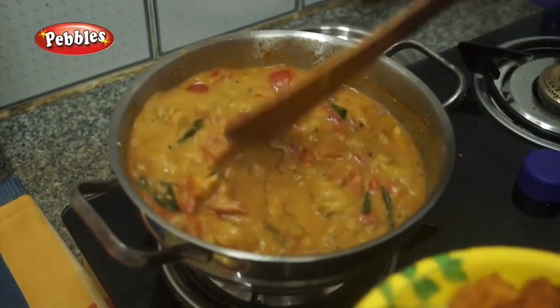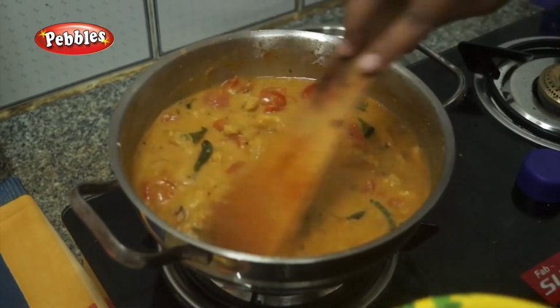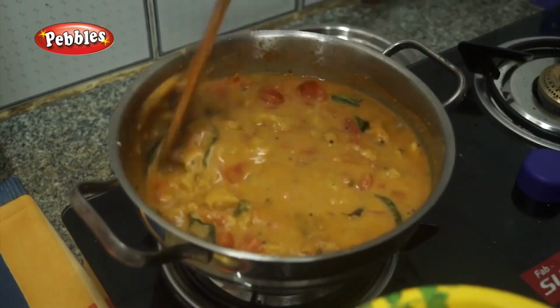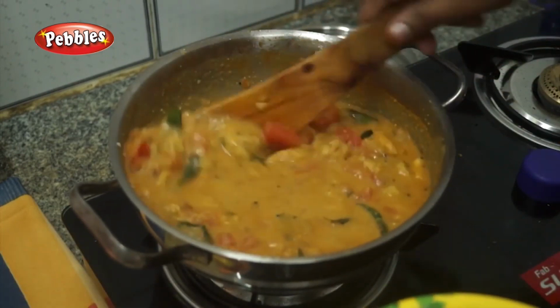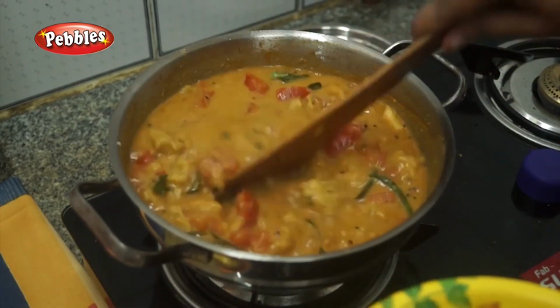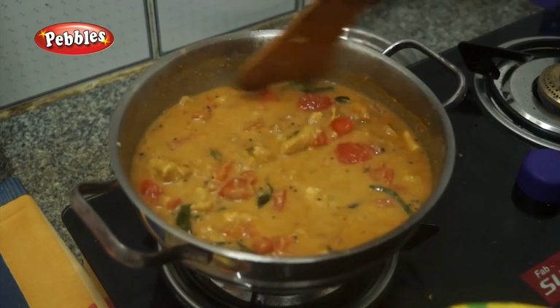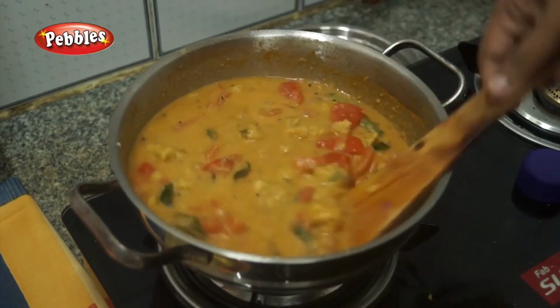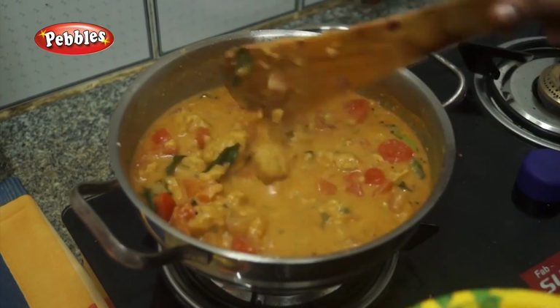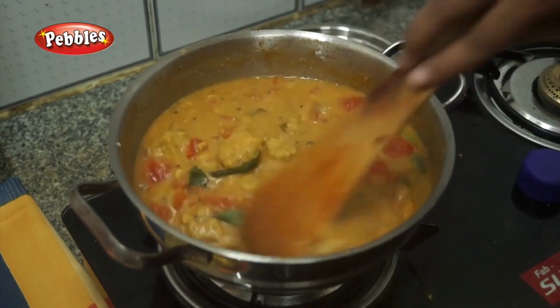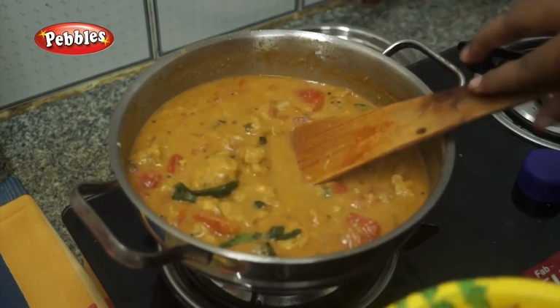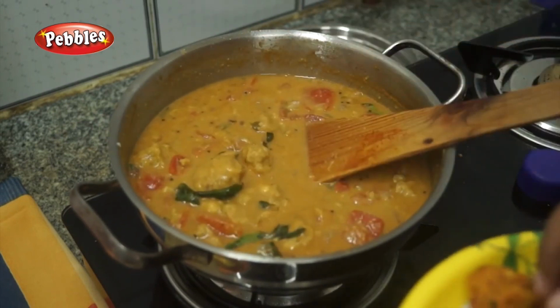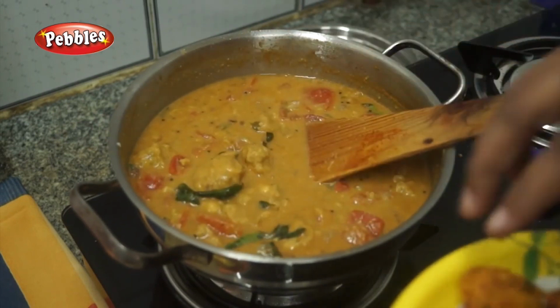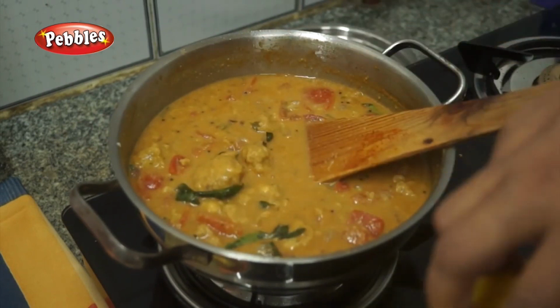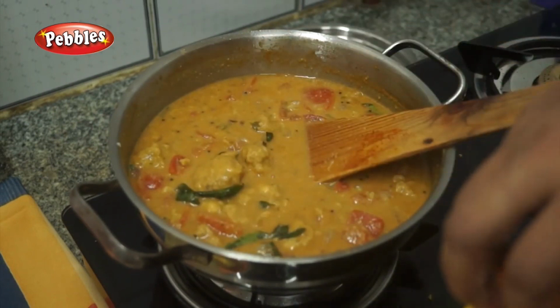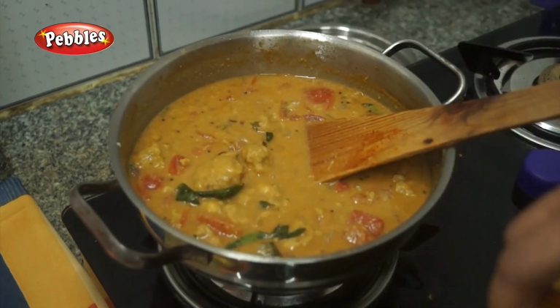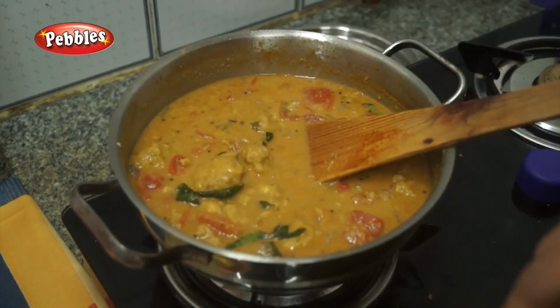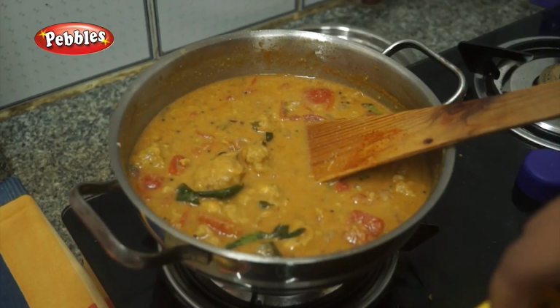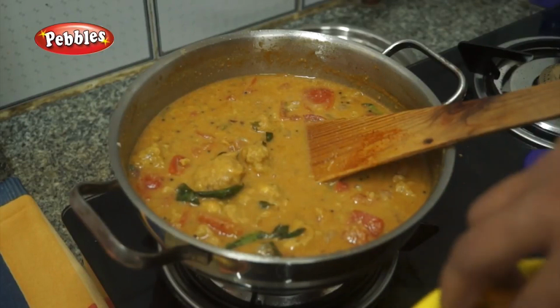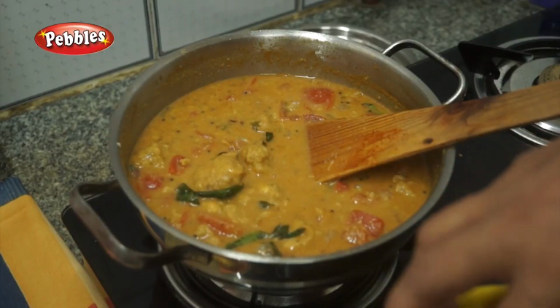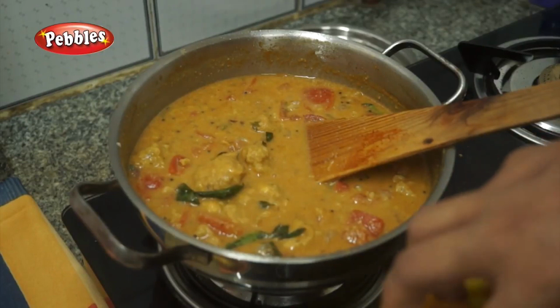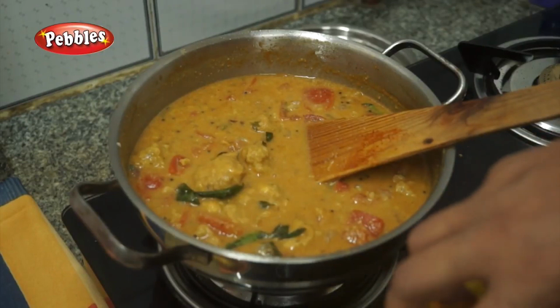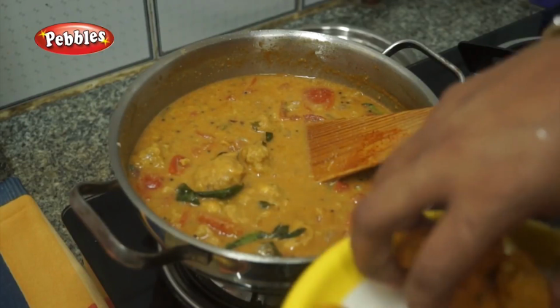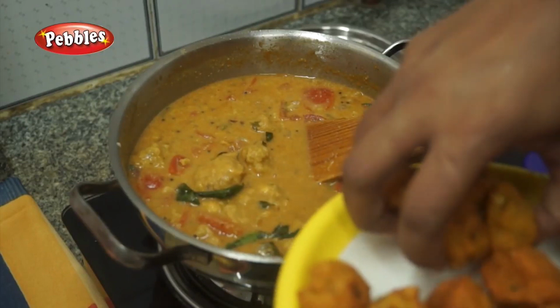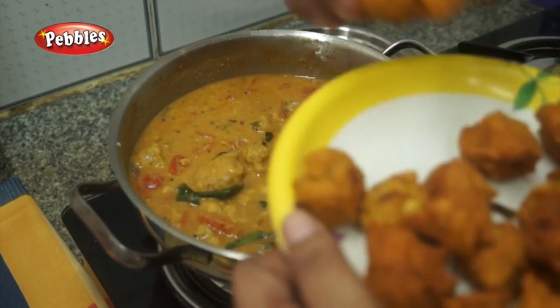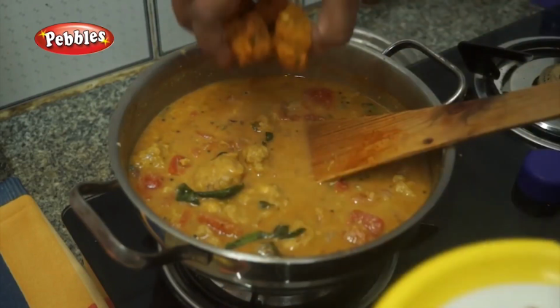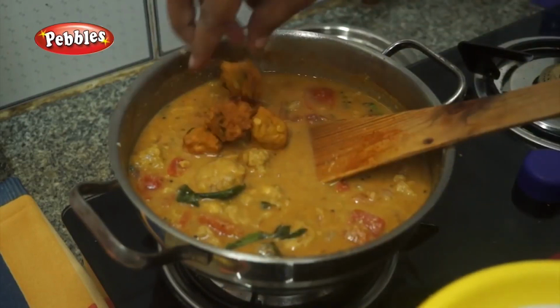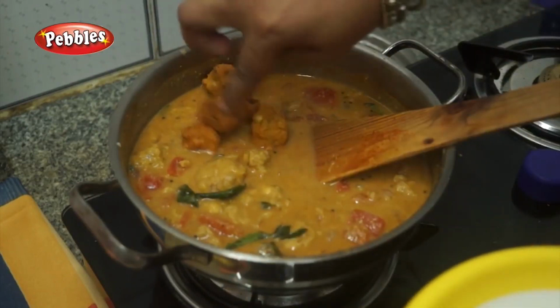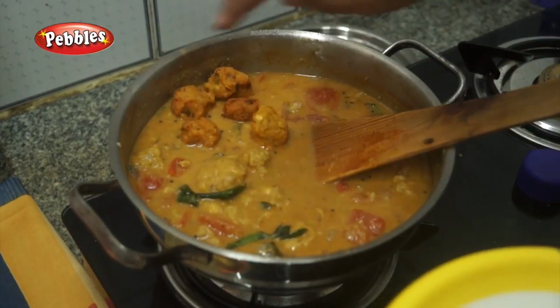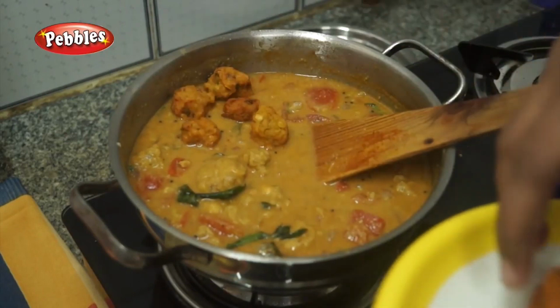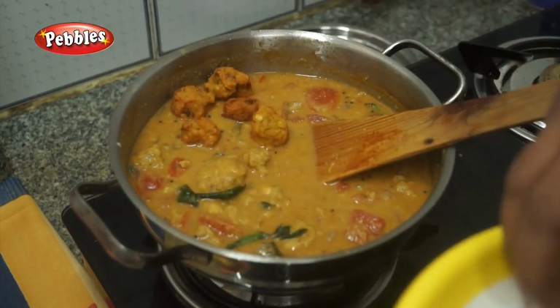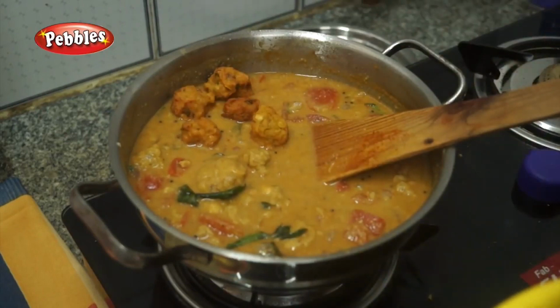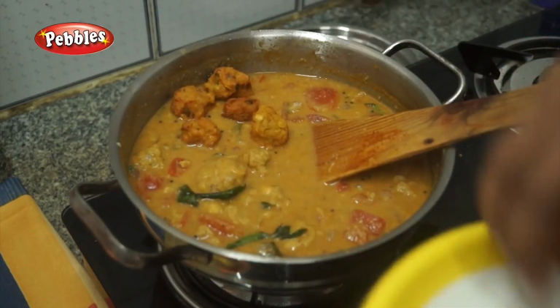I am going to pour into the dough as well. Do the dough as well. Don't forget to do it. Keep it in the middle — it will be crispy and only on the dough.